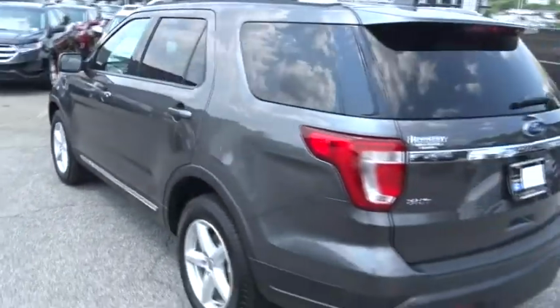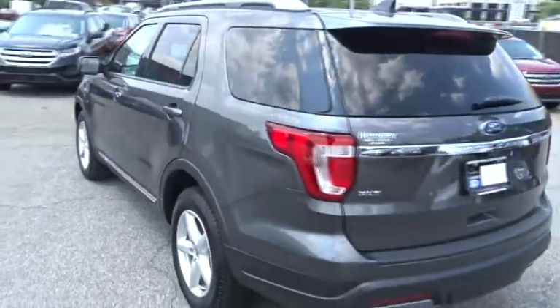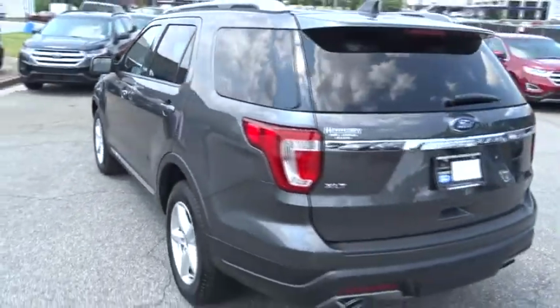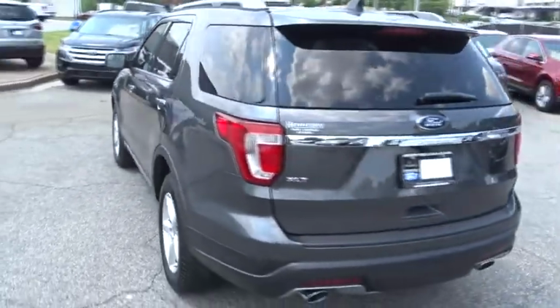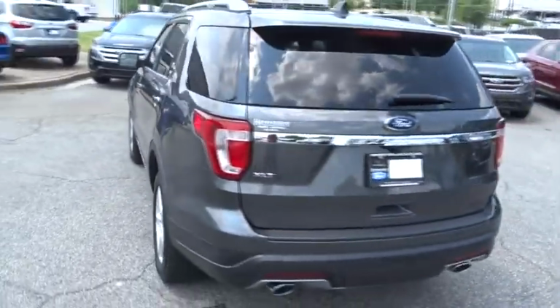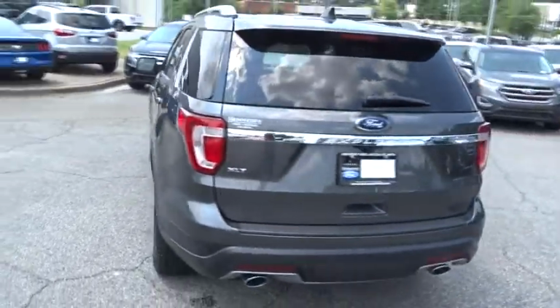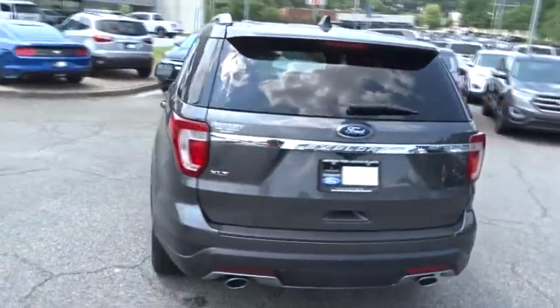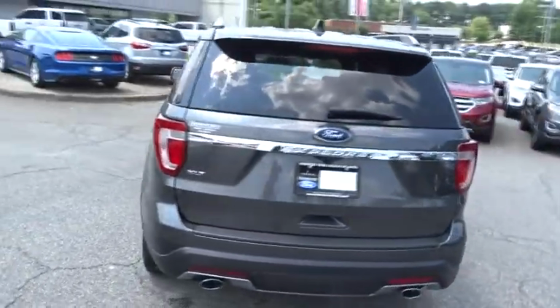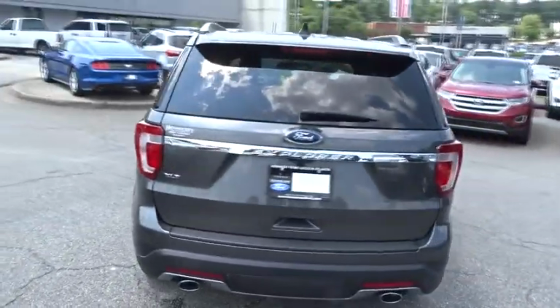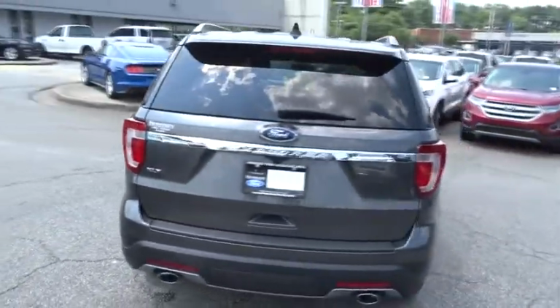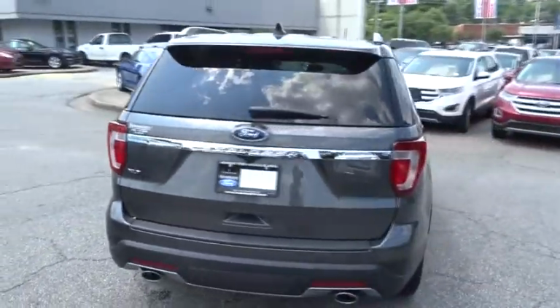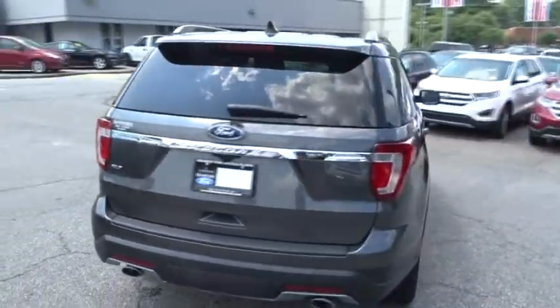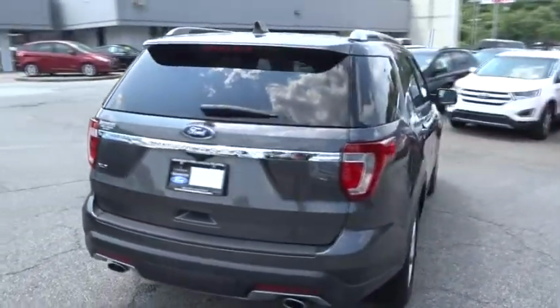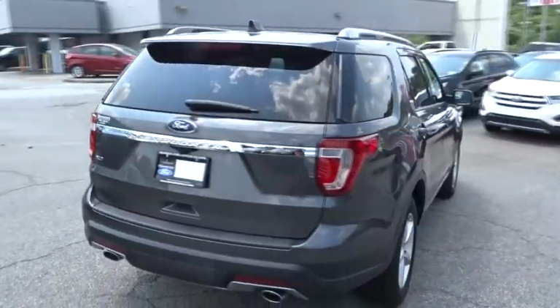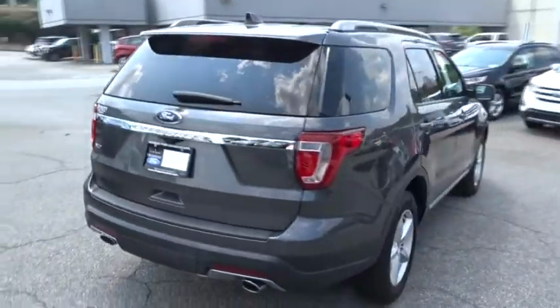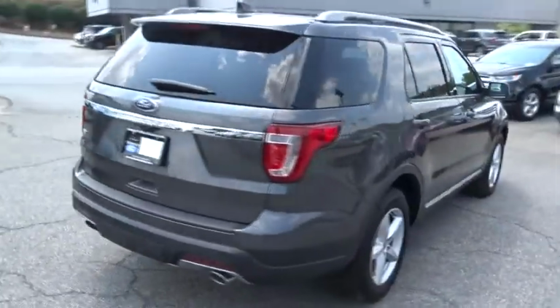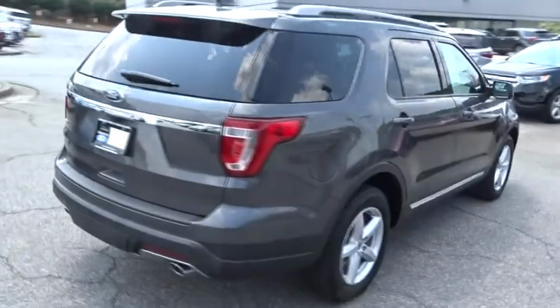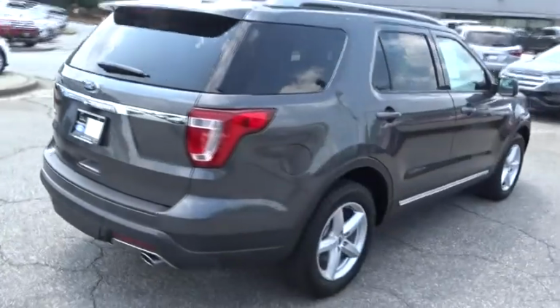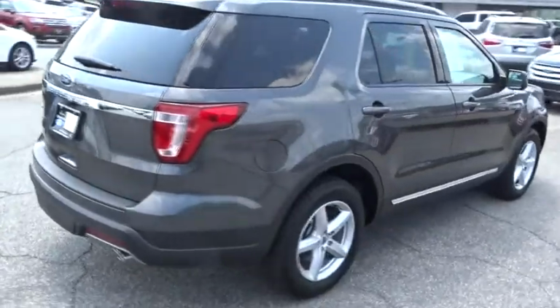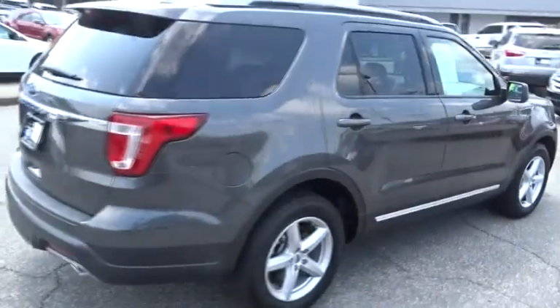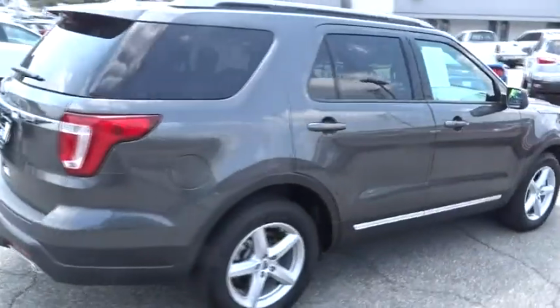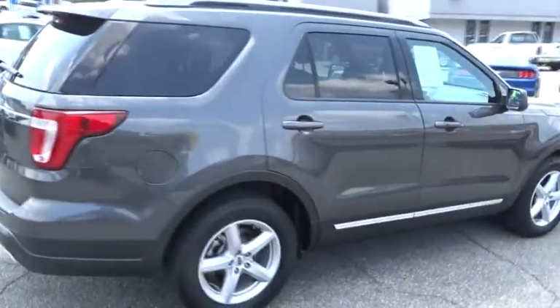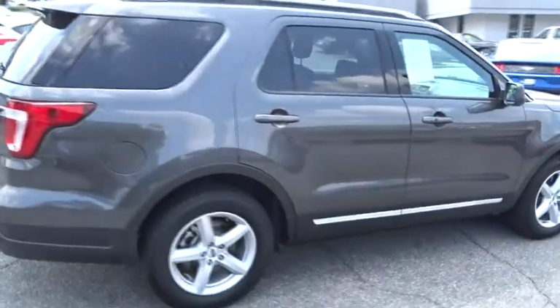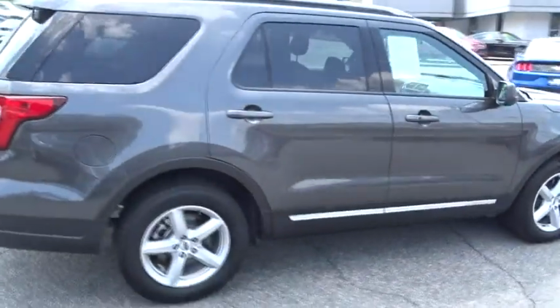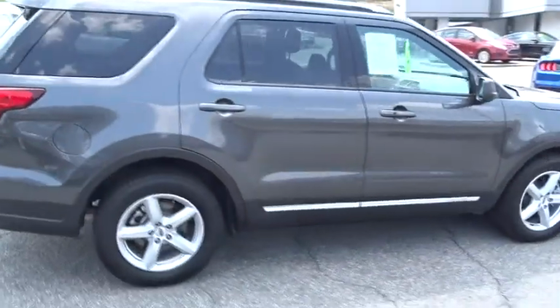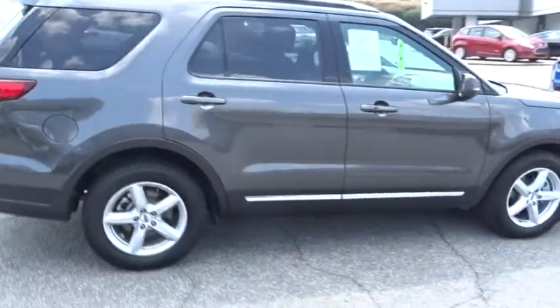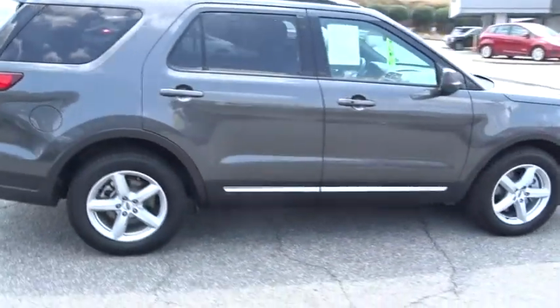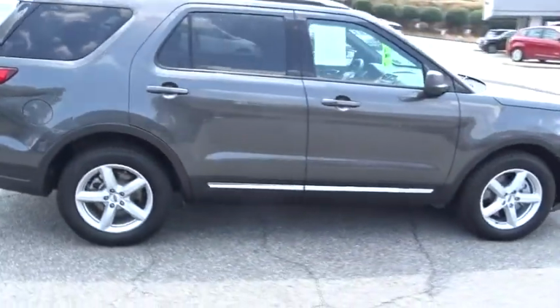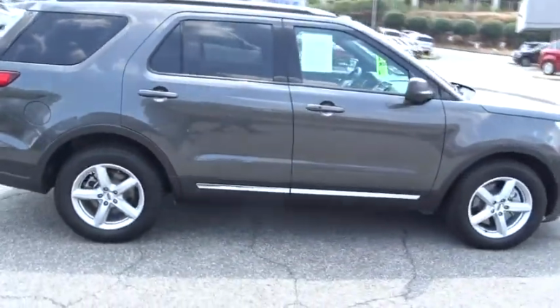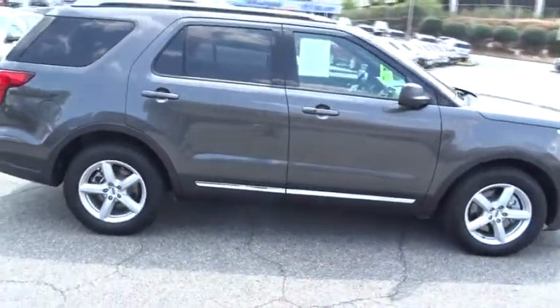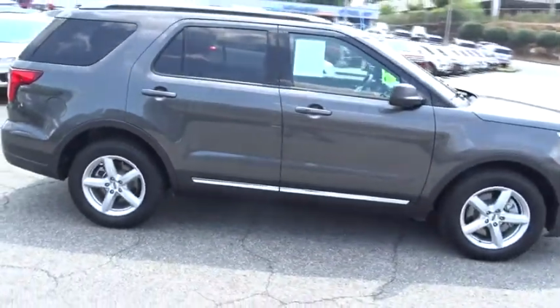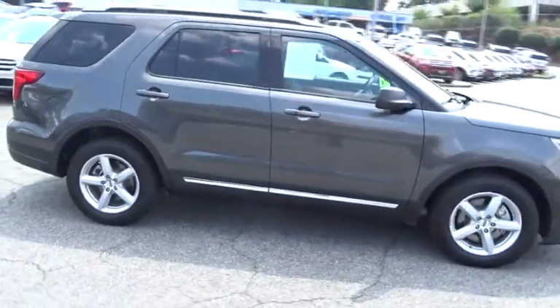Stability control. Keyless entry. Steering wheel audio controls. Traction control. Anti-lock braking system. Backup camera. Power passenger seat.